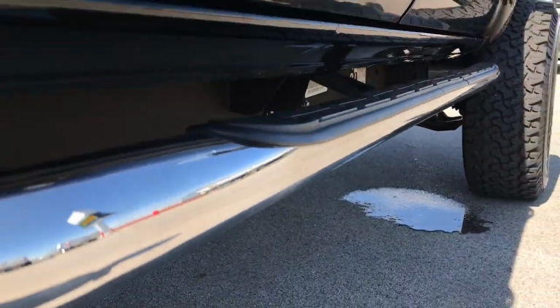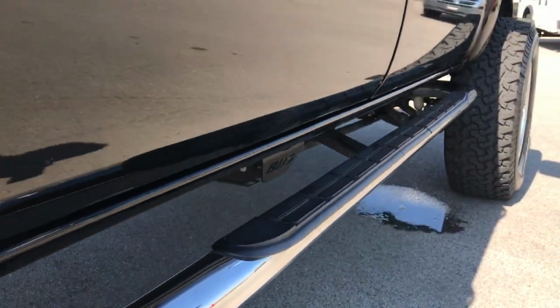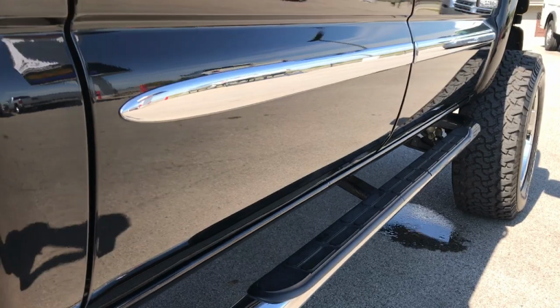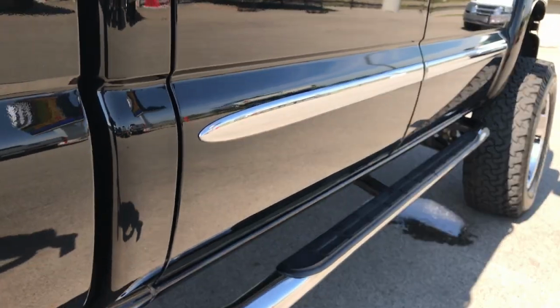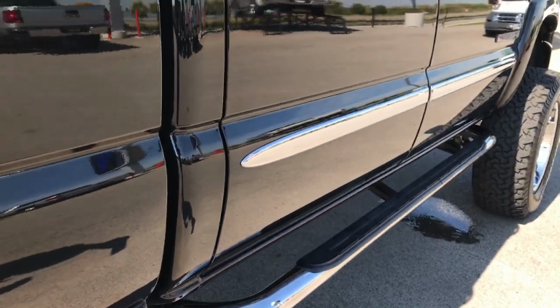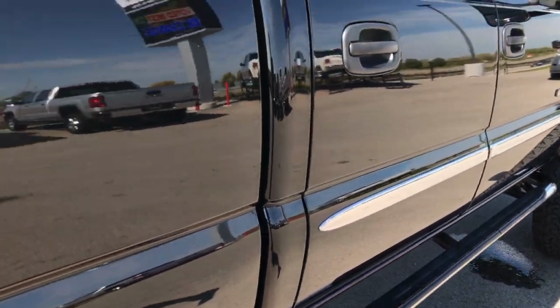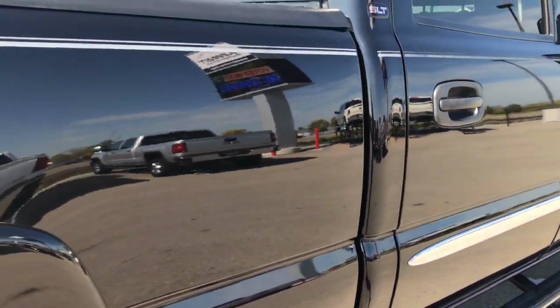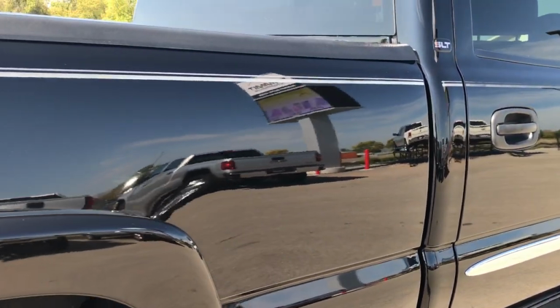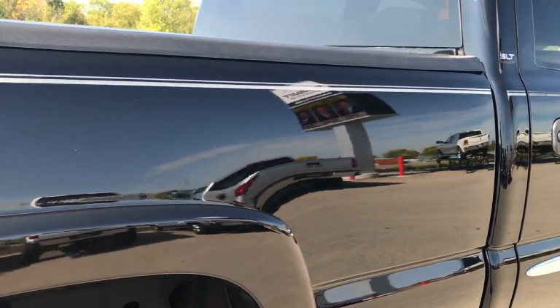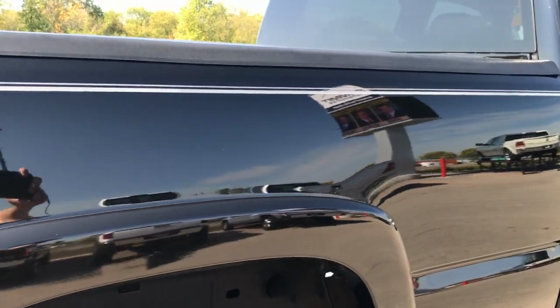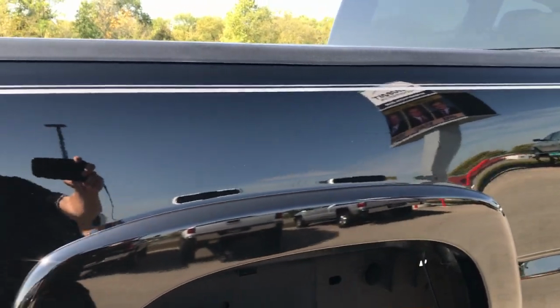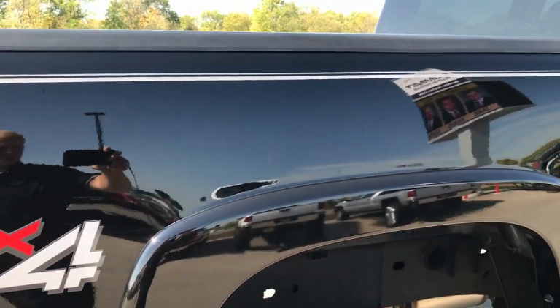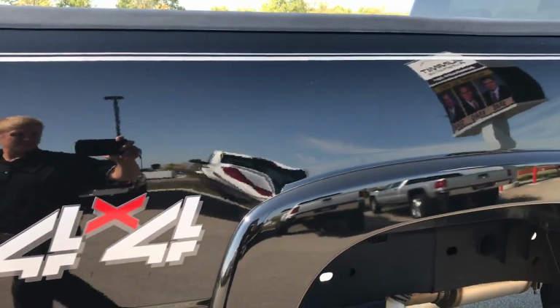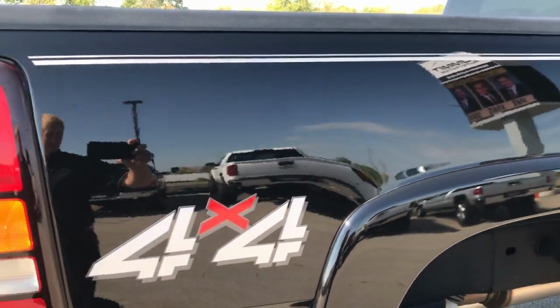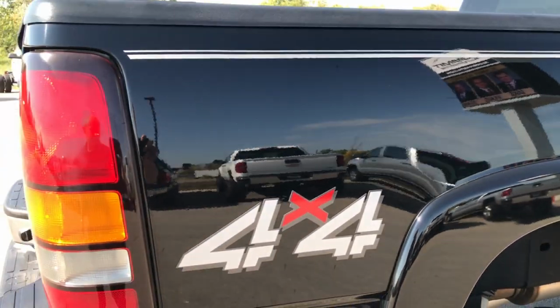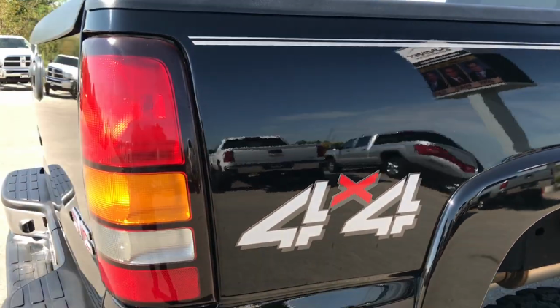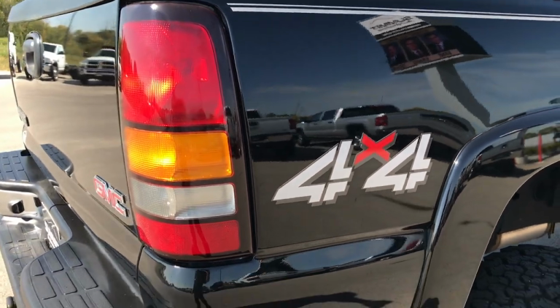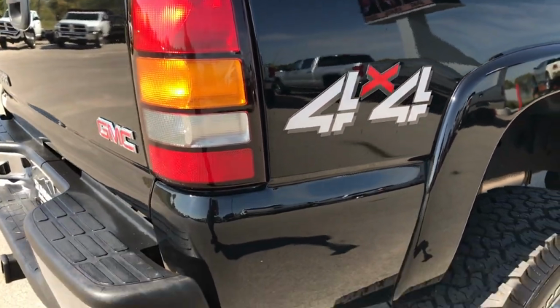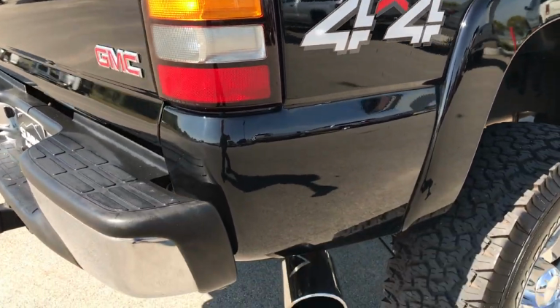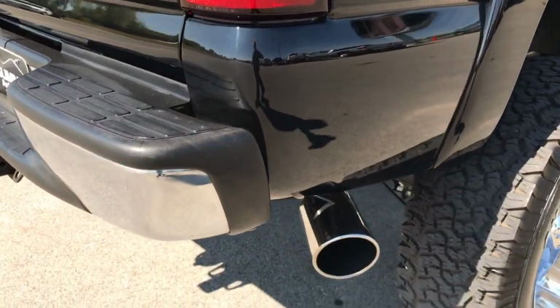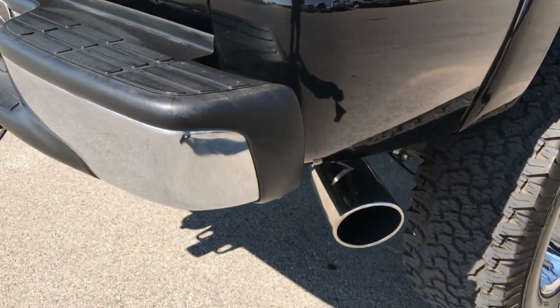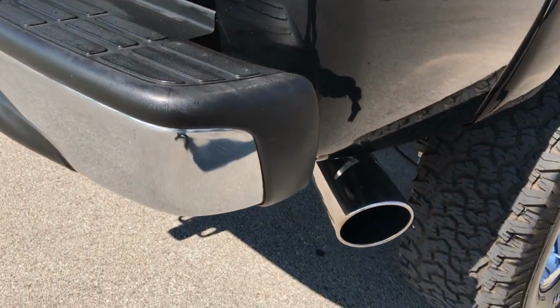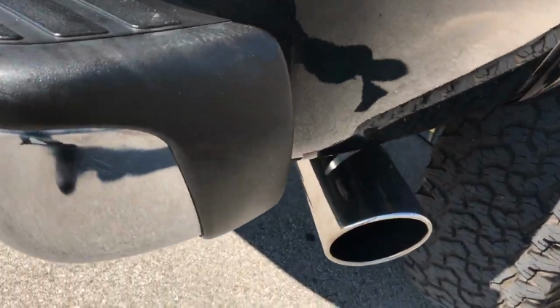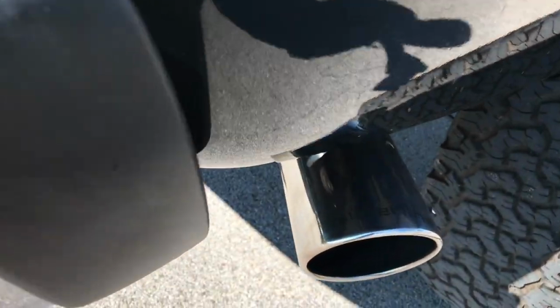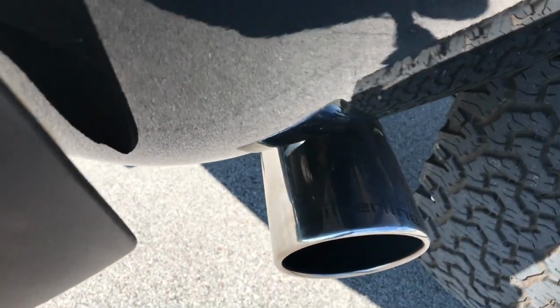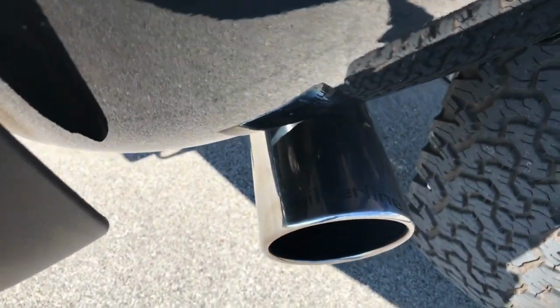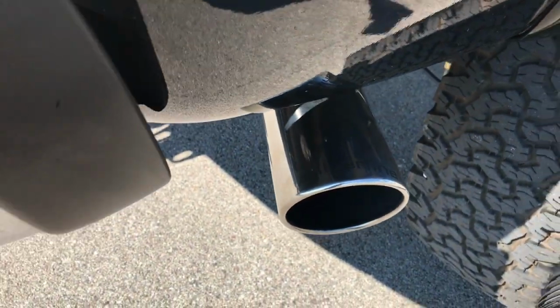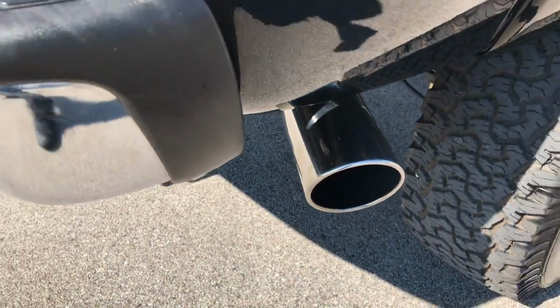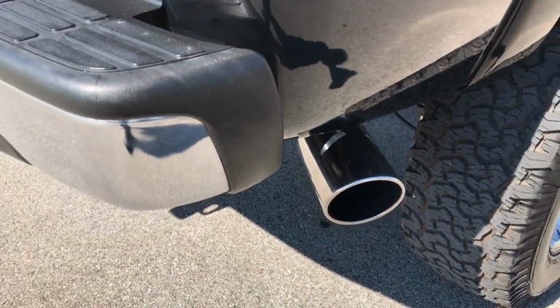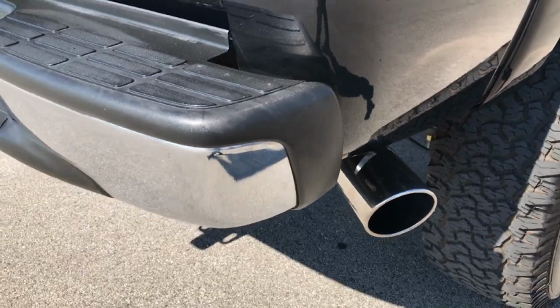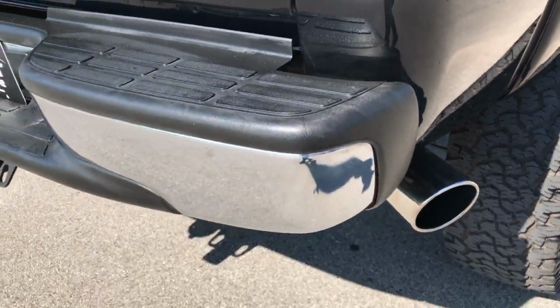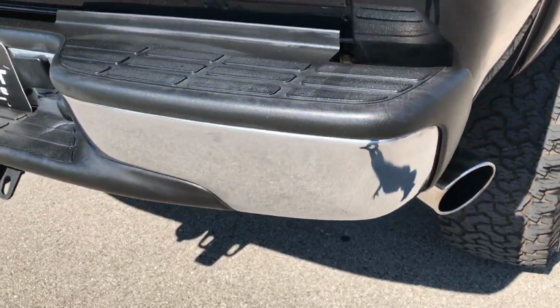Very nicely done. Just look how glass-like and mirror-like that paint is, very very nice. It has a silverline exhaust tip on it but it does have the Magnaflow exhaust.